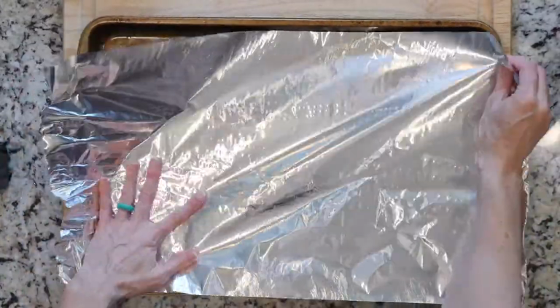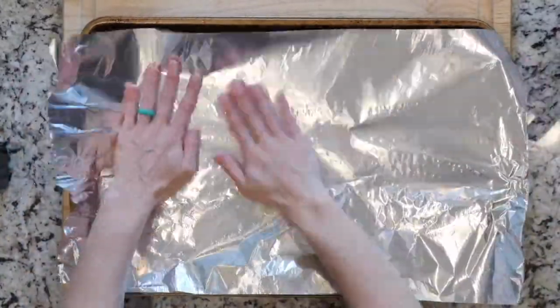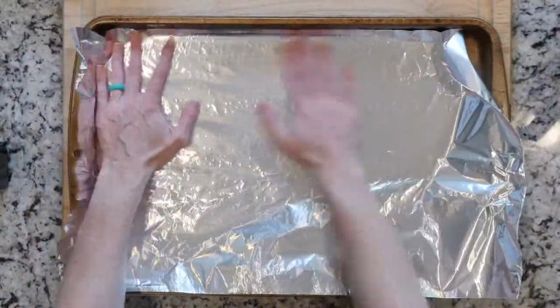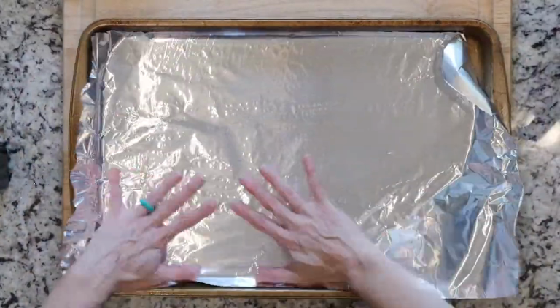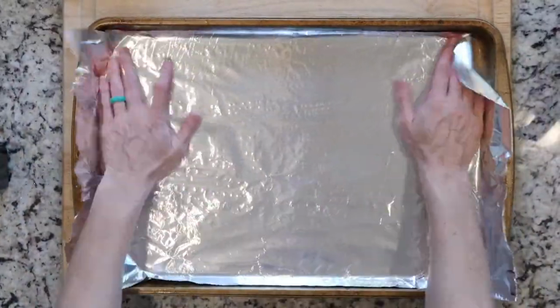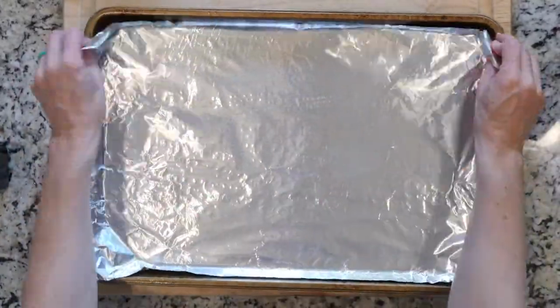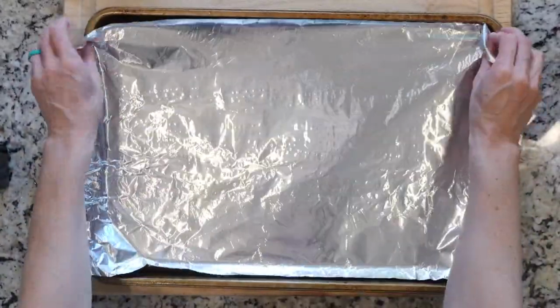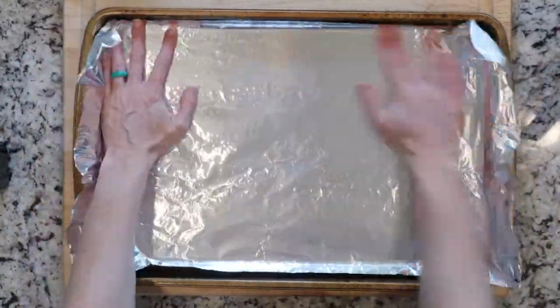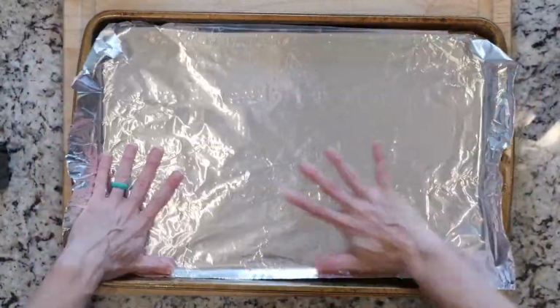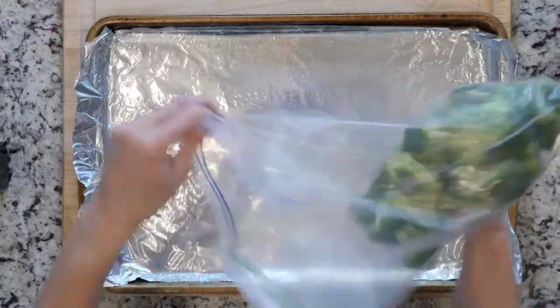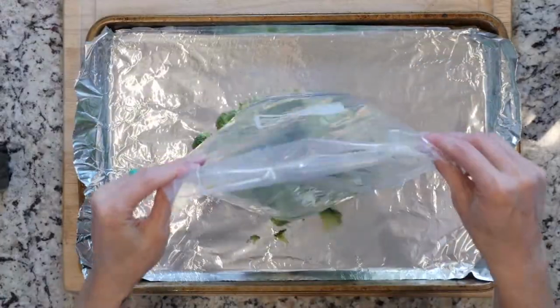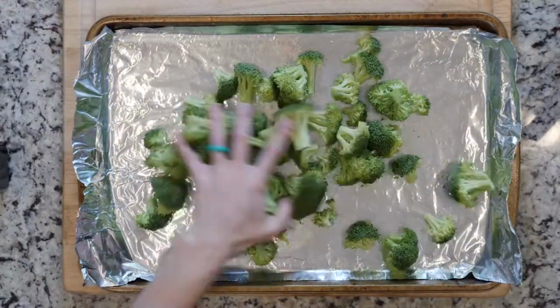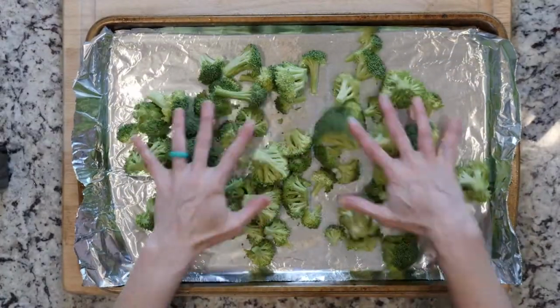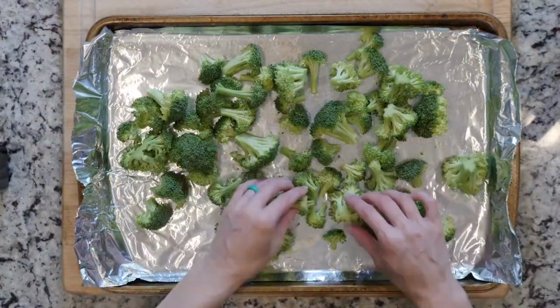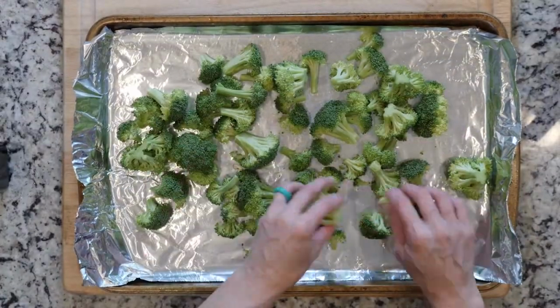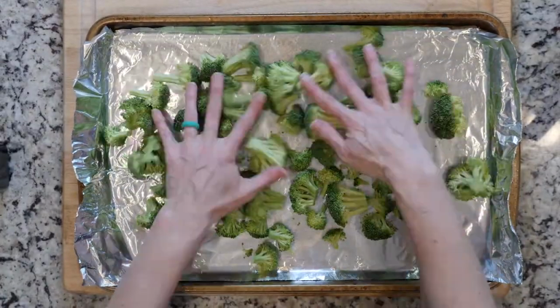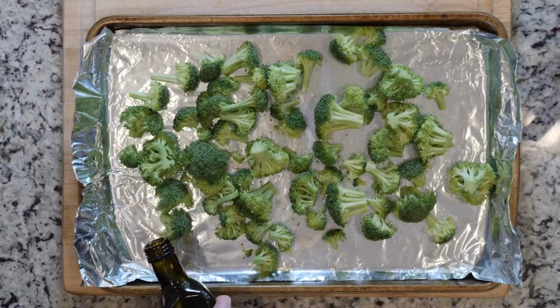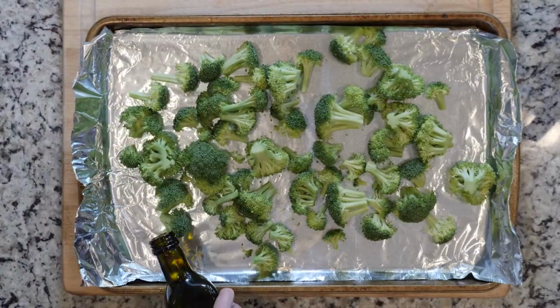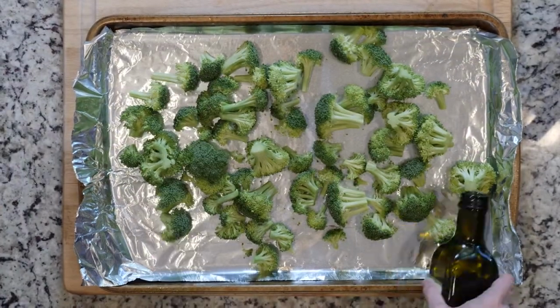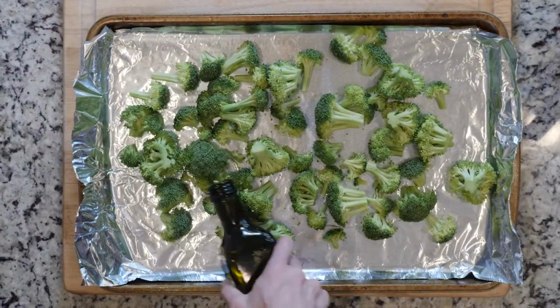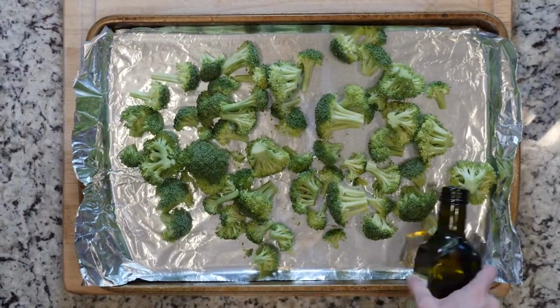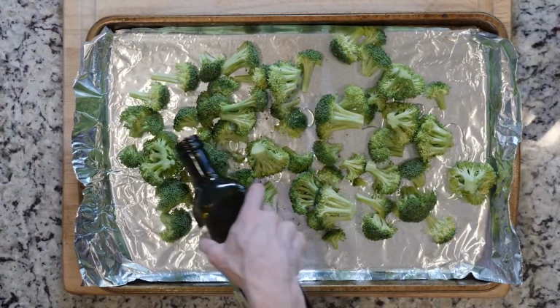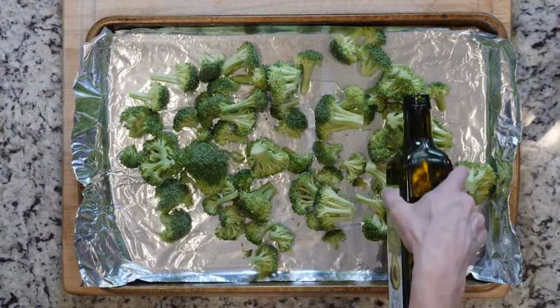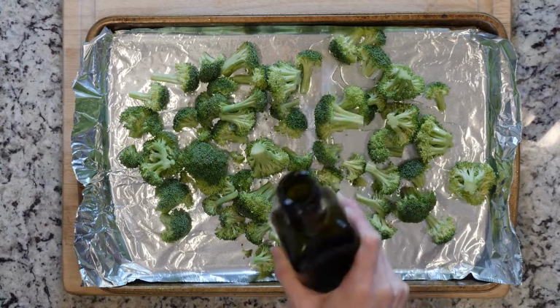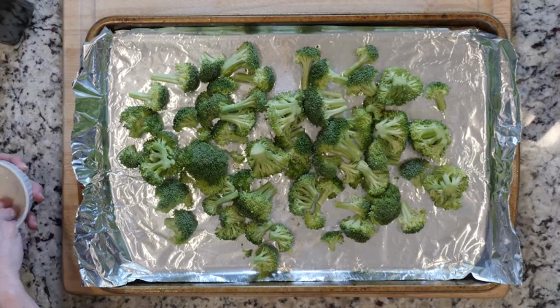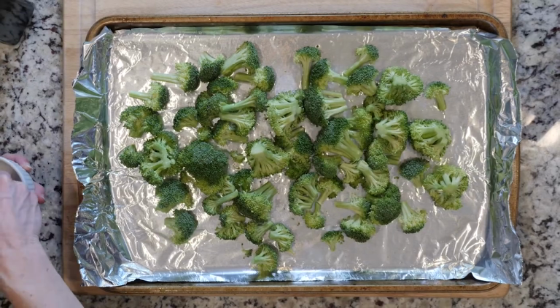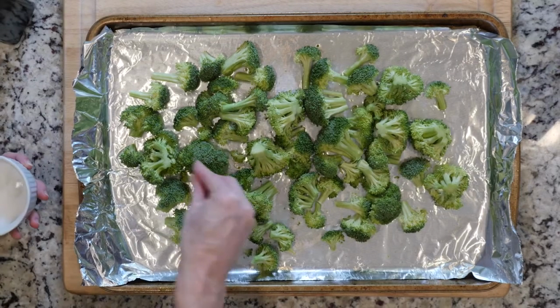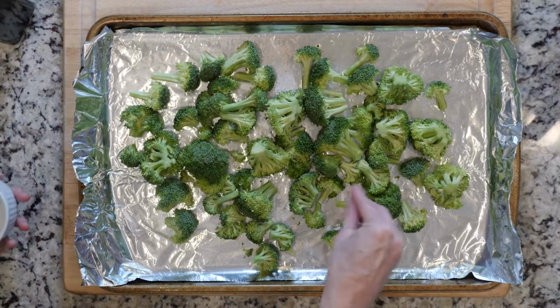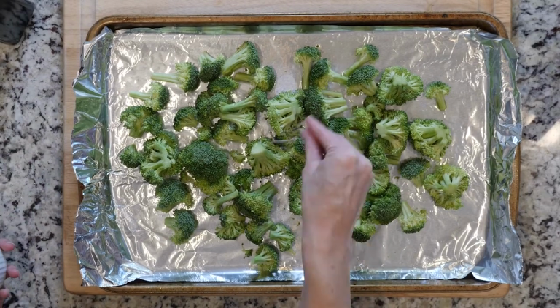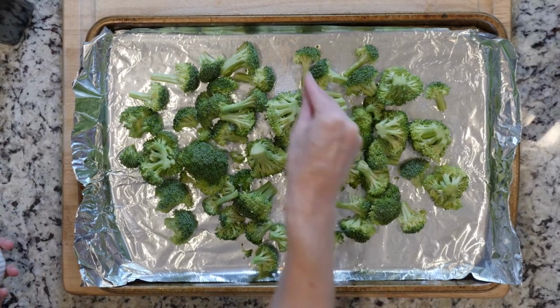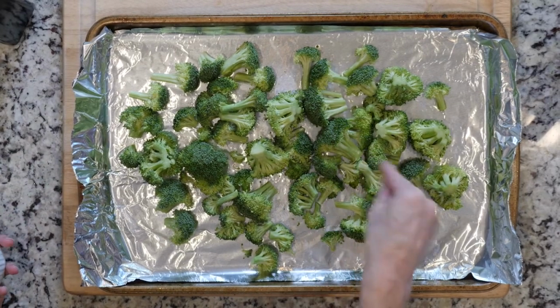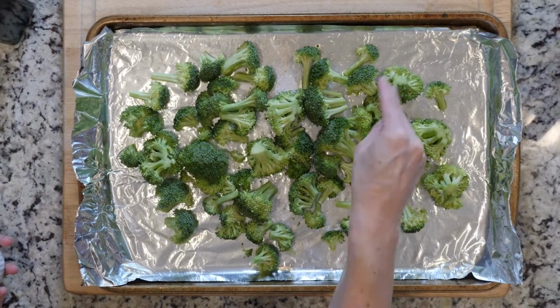Start by heating the oven to 425 and lining a baking sheet in foil. Spread the broccoli out on the foil-lined sheet, drizzle with oil, sprinkle with salt and pepper, place it in the oven, and cook for 20 to 30 minutes.